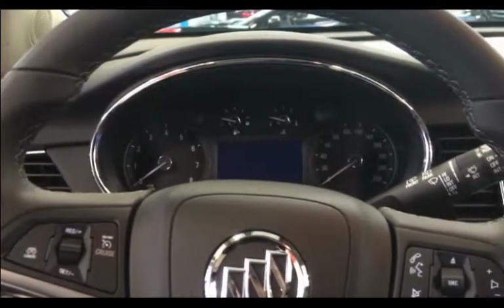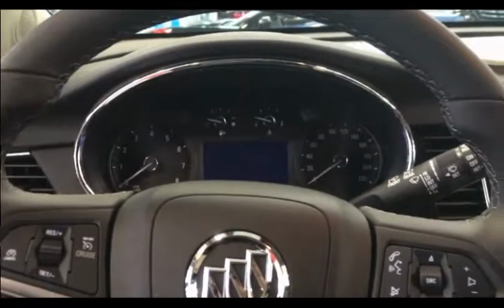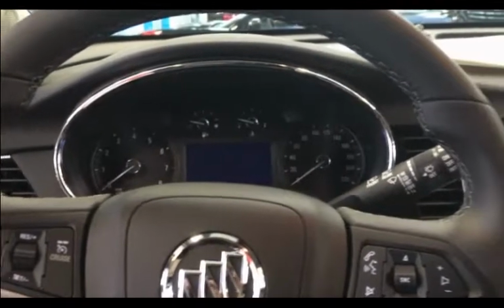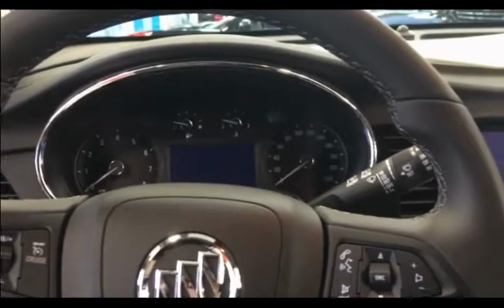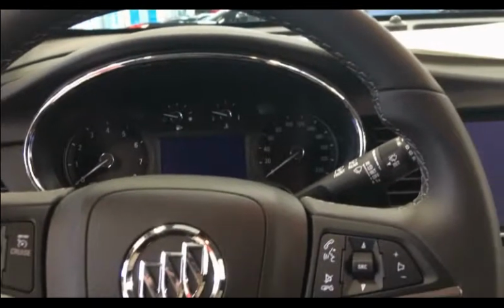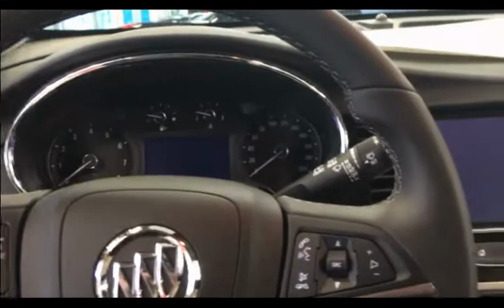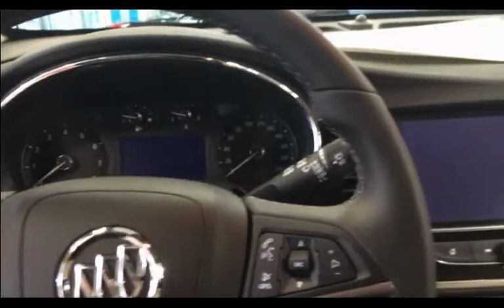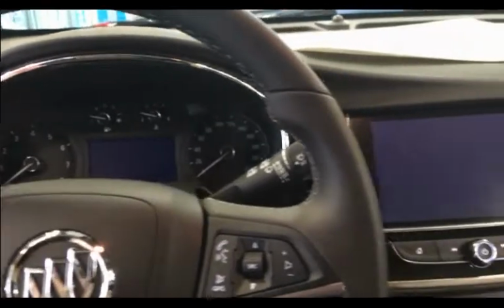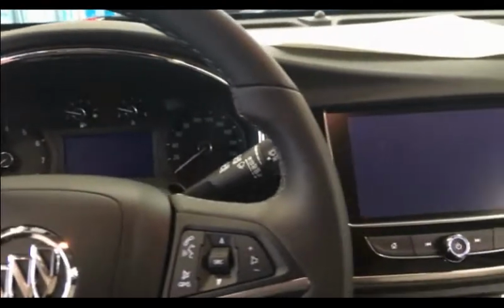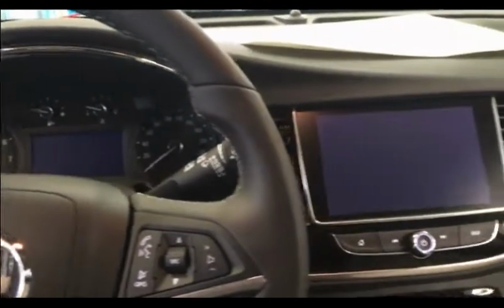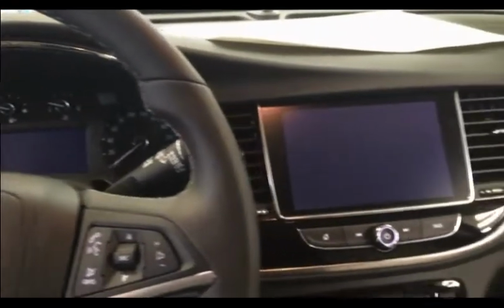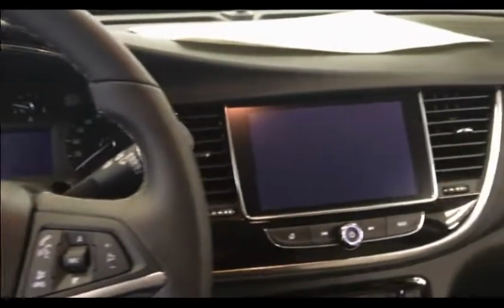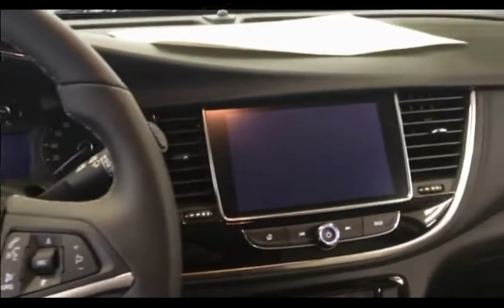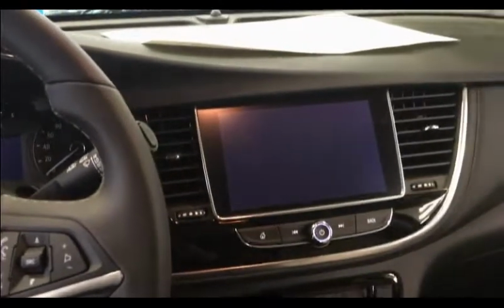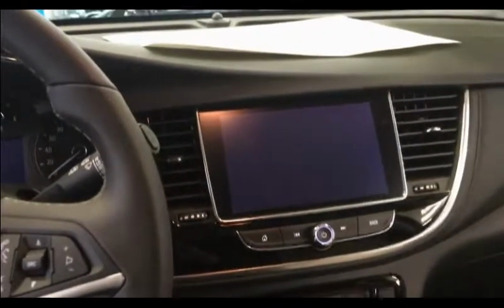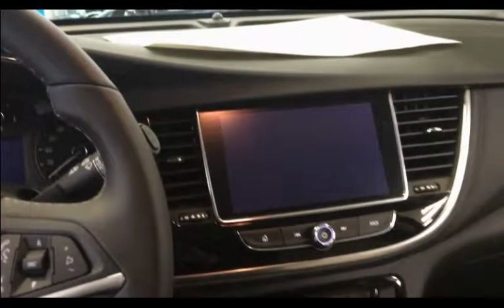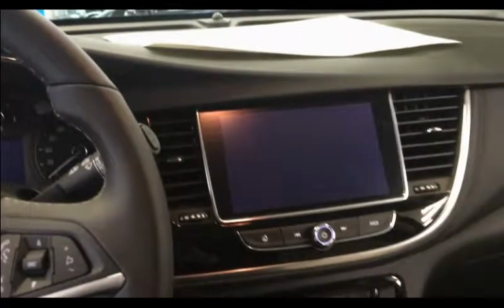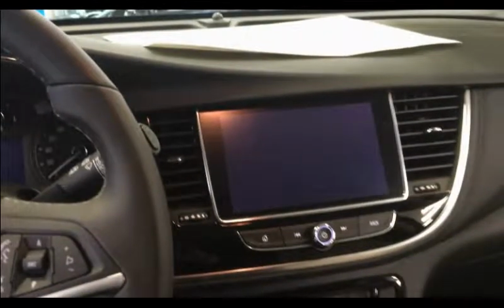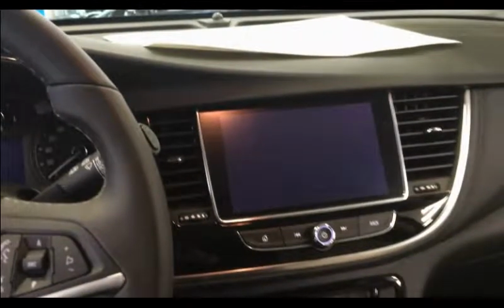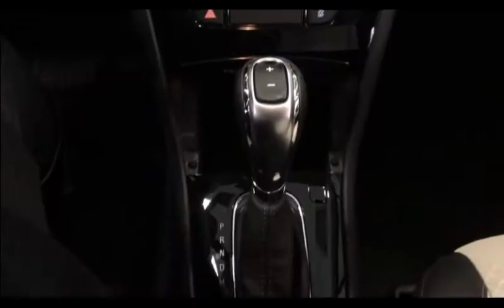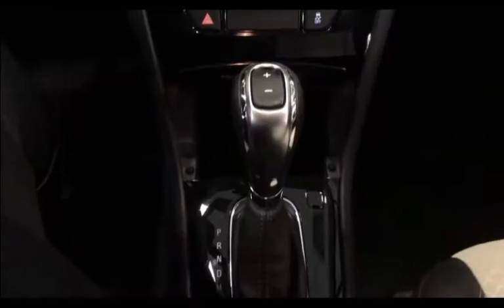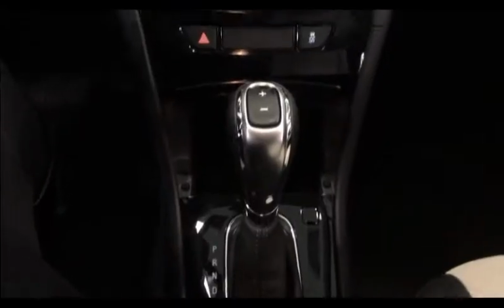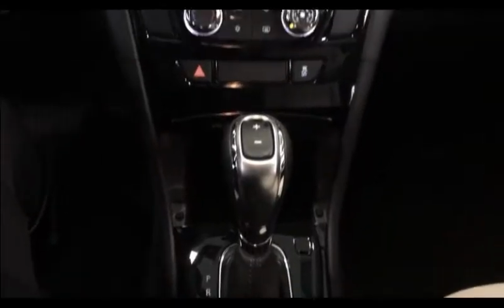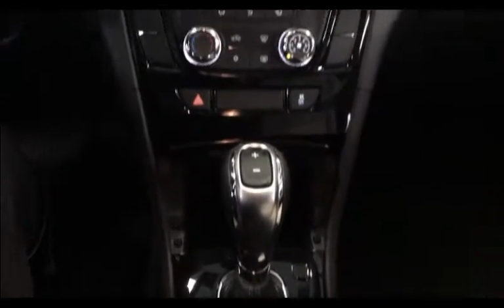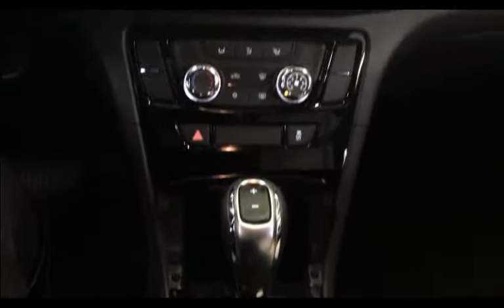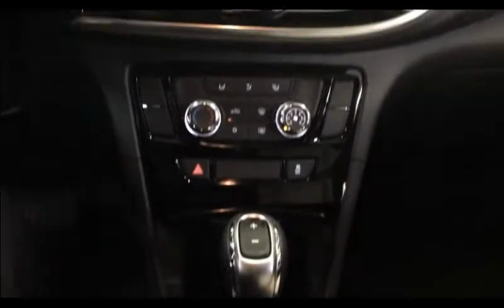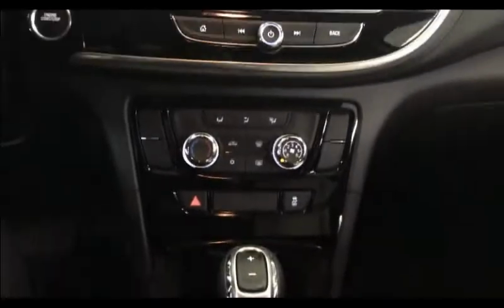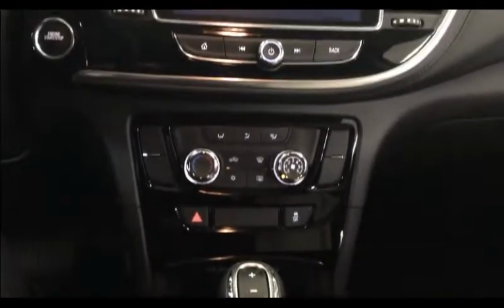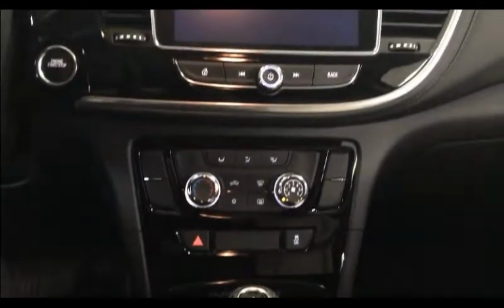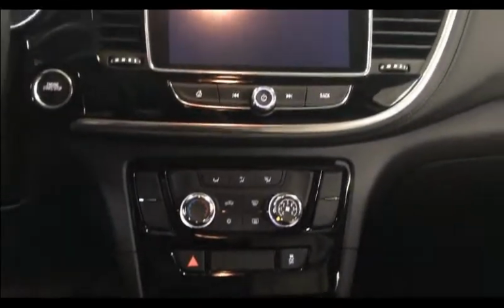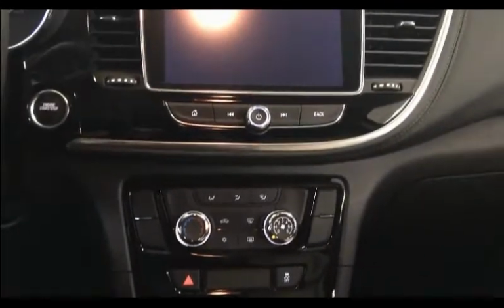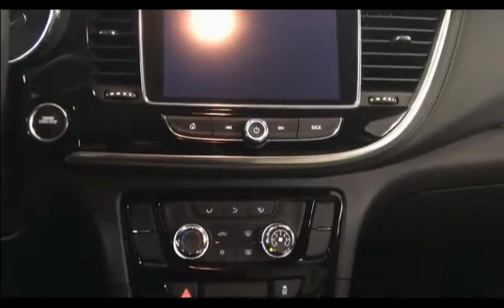Buick 4G LTE and built-in Wi-Fi hotspot for up to seven devices, and OnStar for your safety and security.